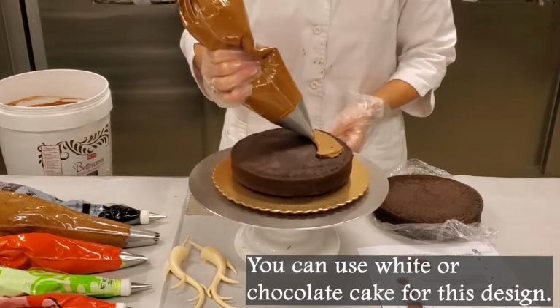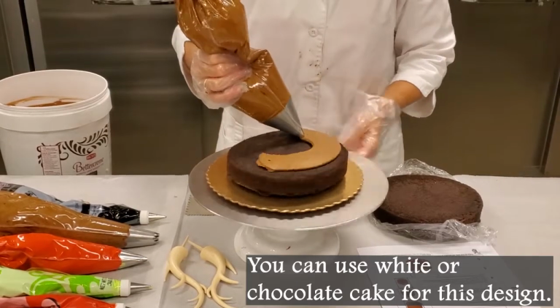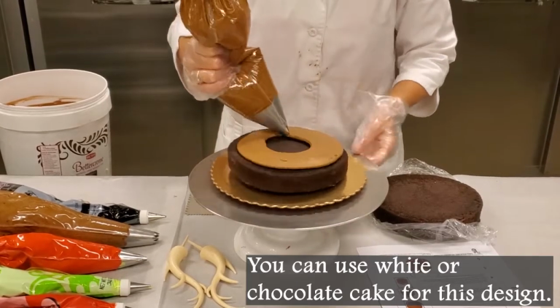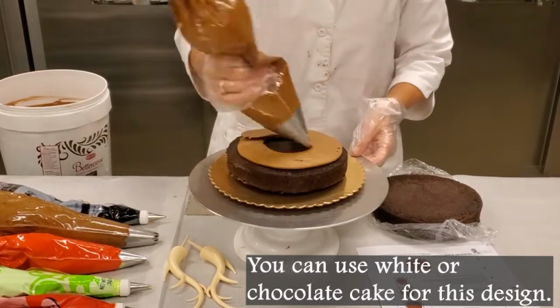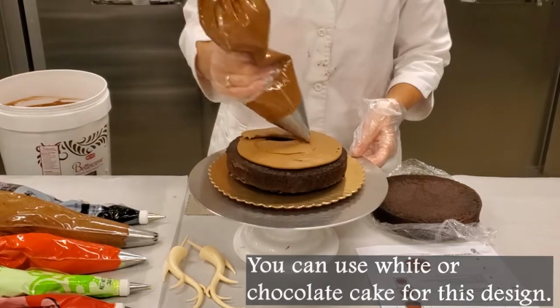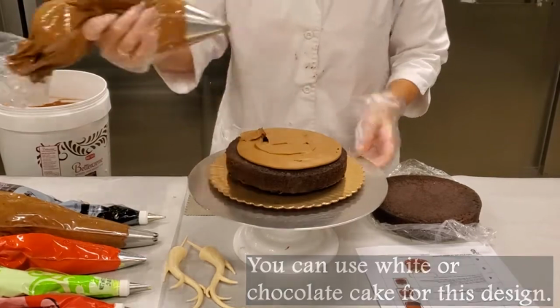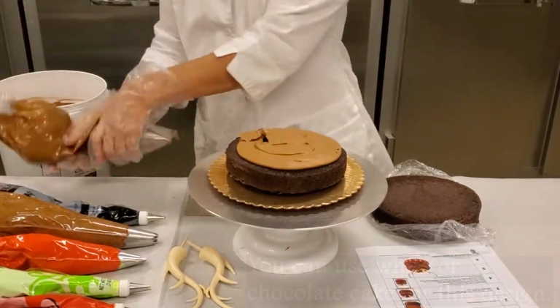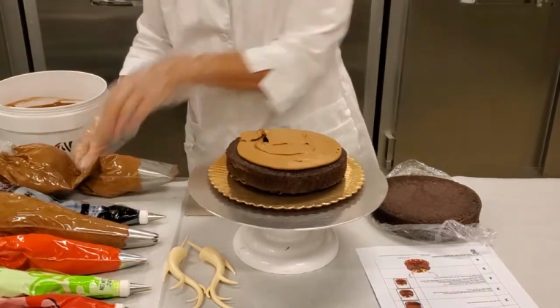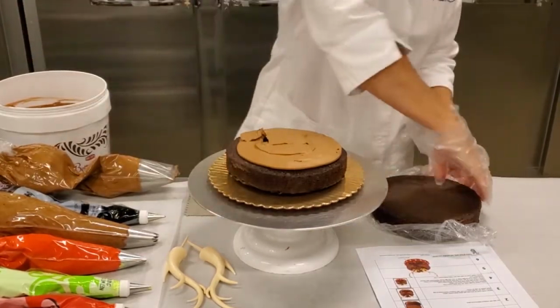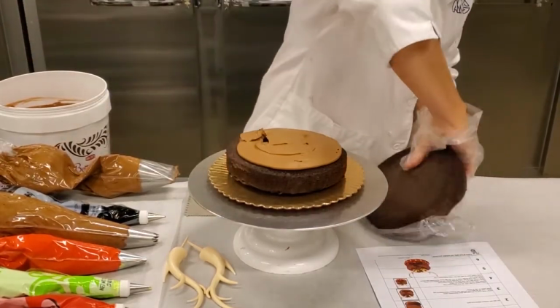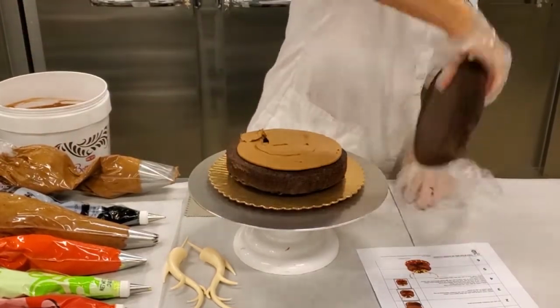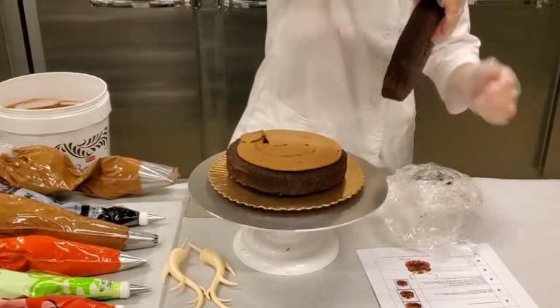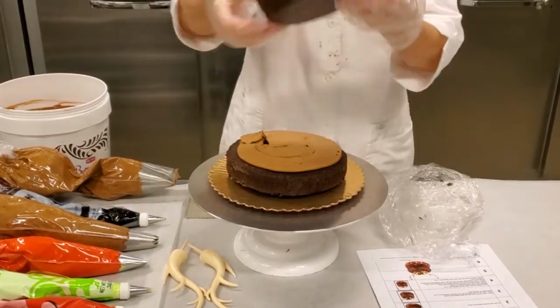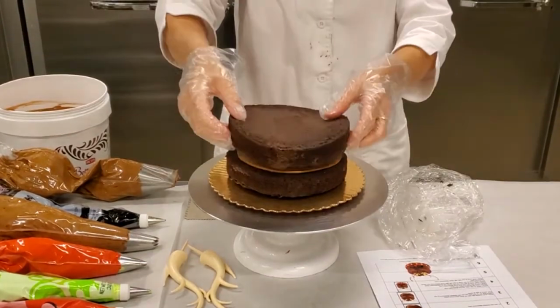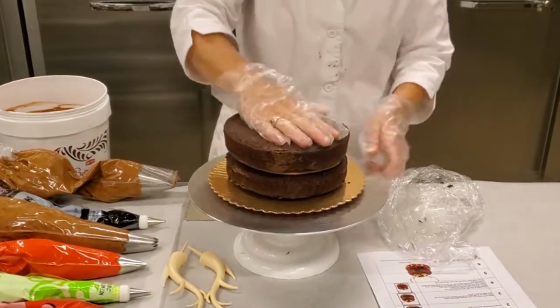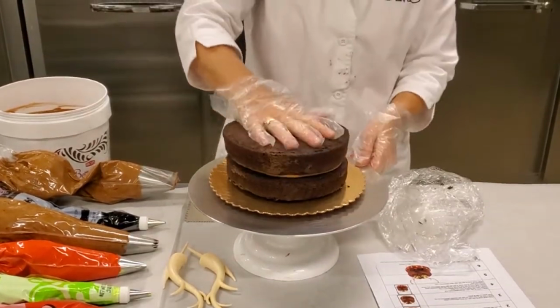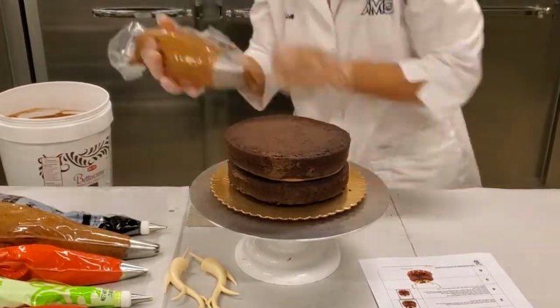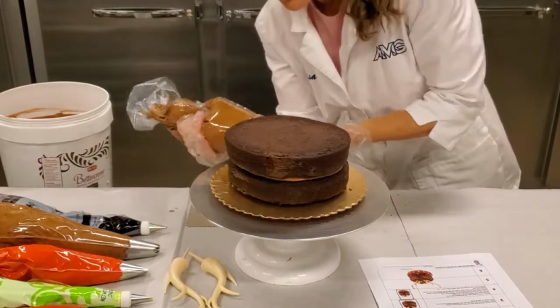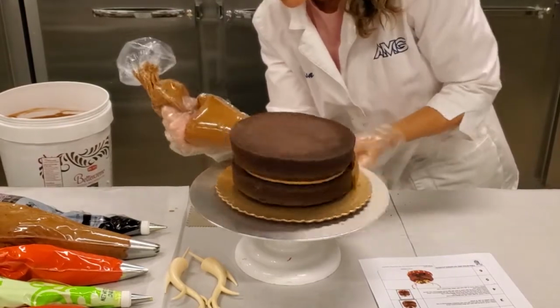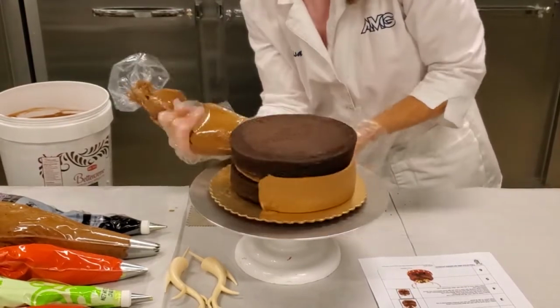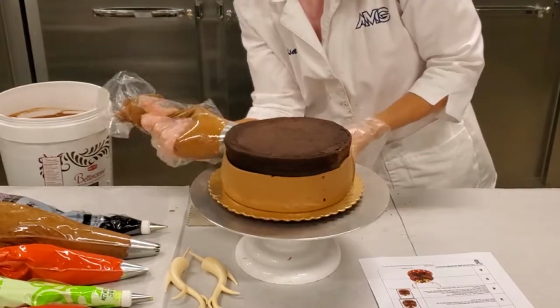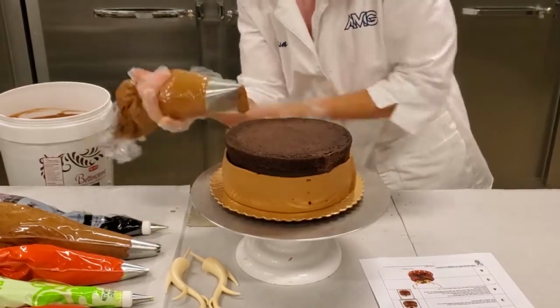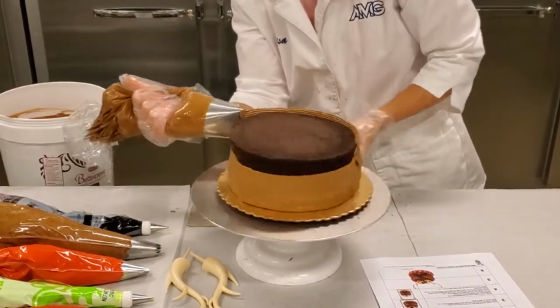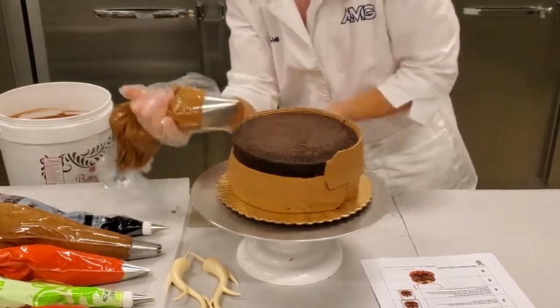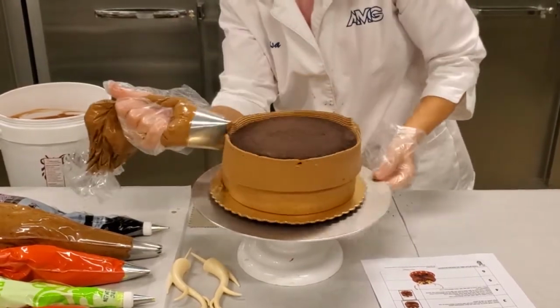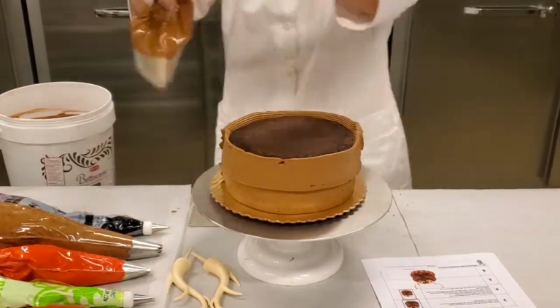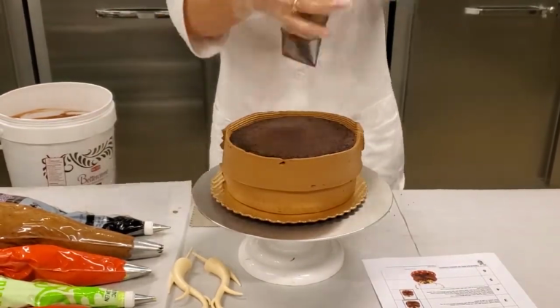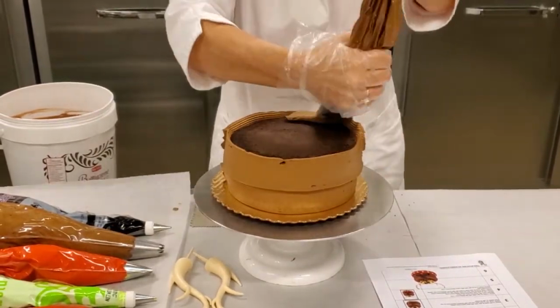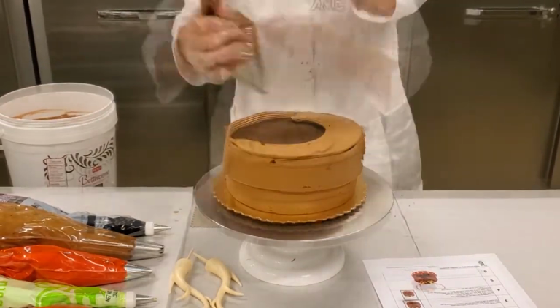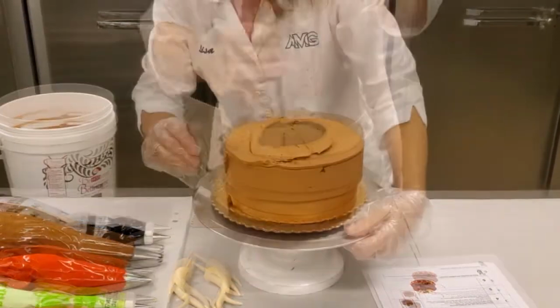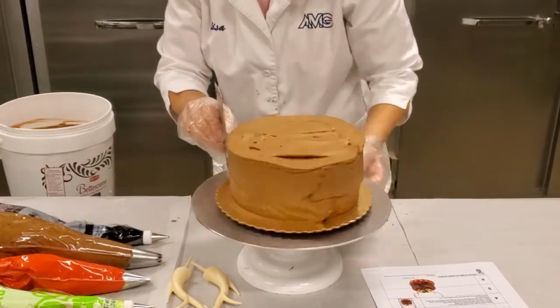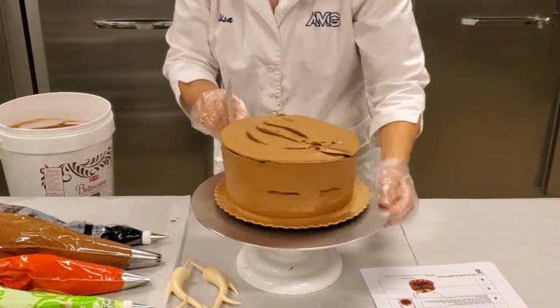First you're going to fill the cake with two ounces of Hershey's buttercream. Then you will ice the cake with nine ounces of Hershey's buttercream using a scraper to smooth the sides and the top of the cake.